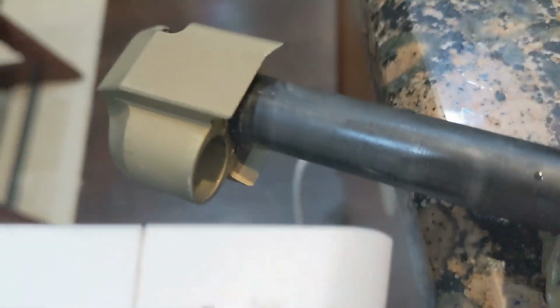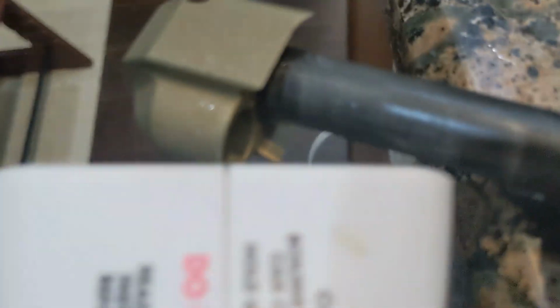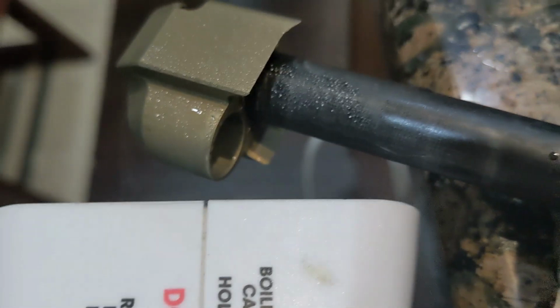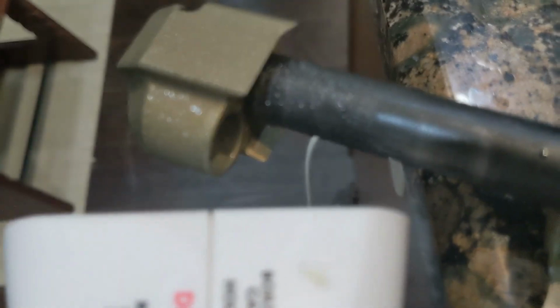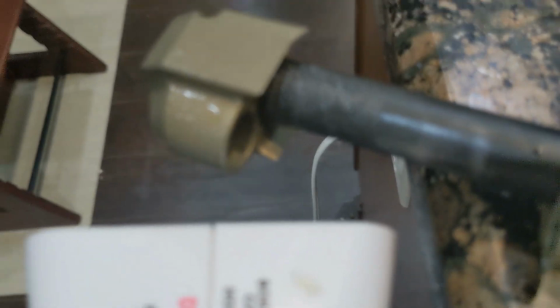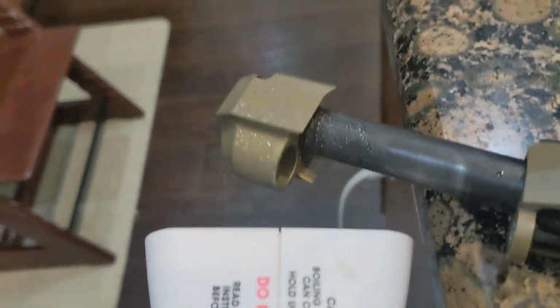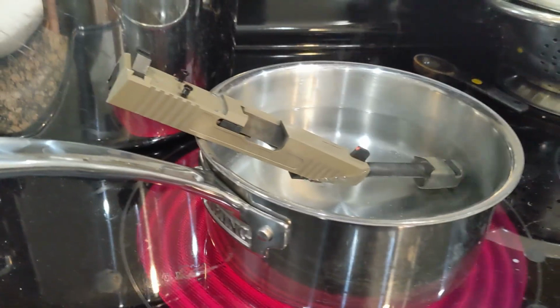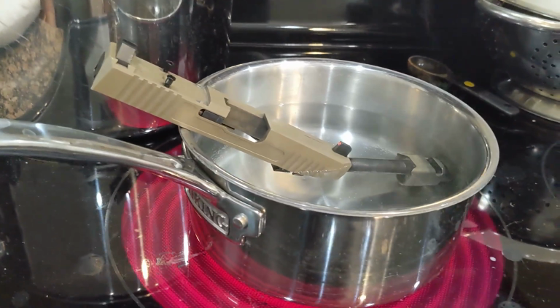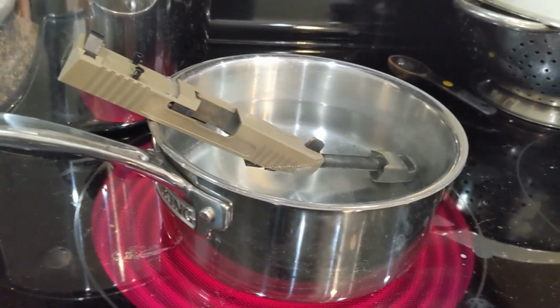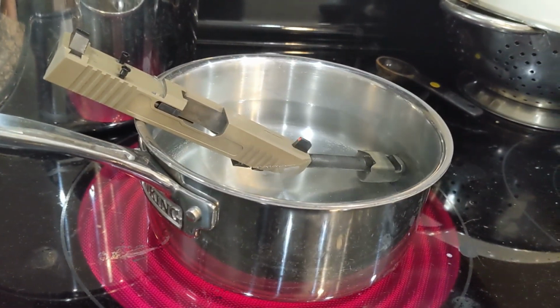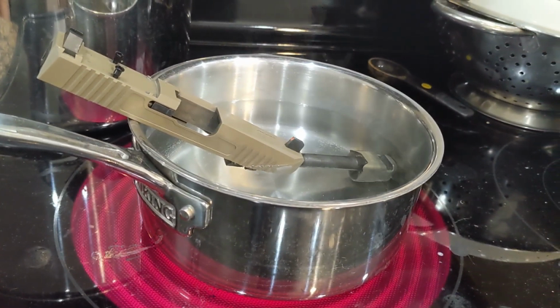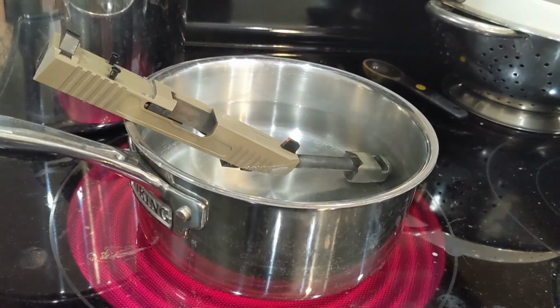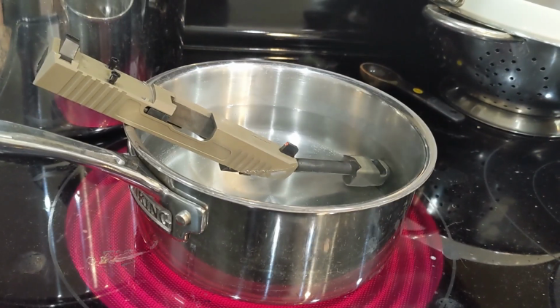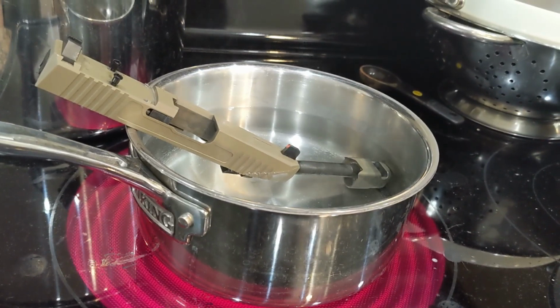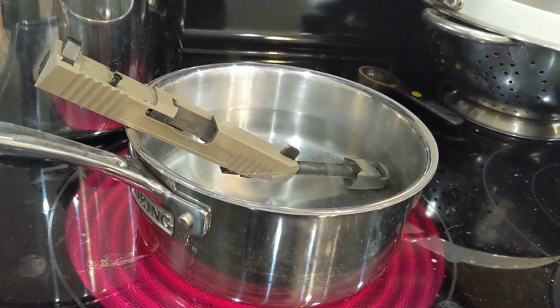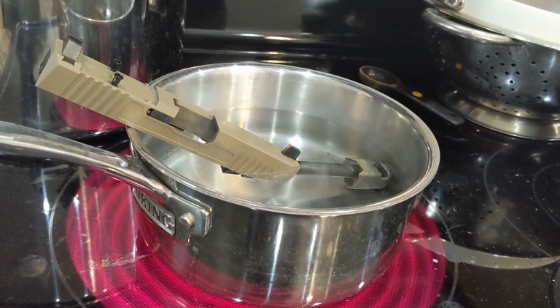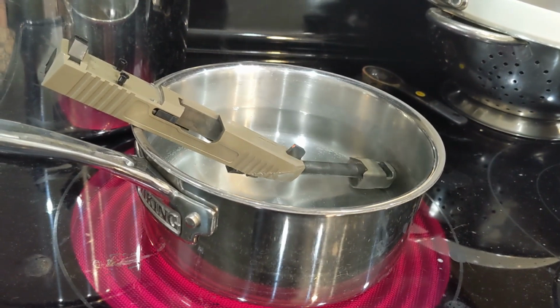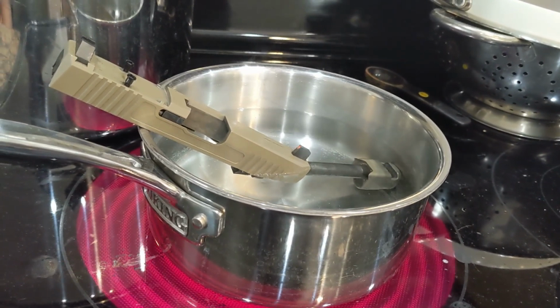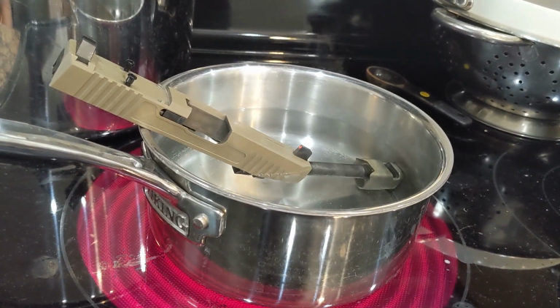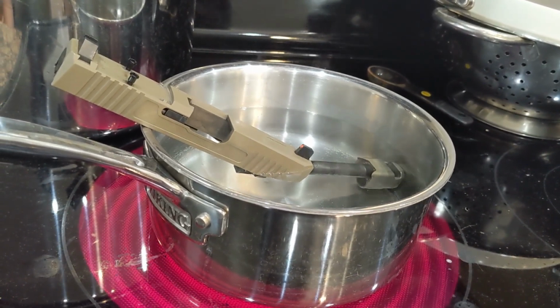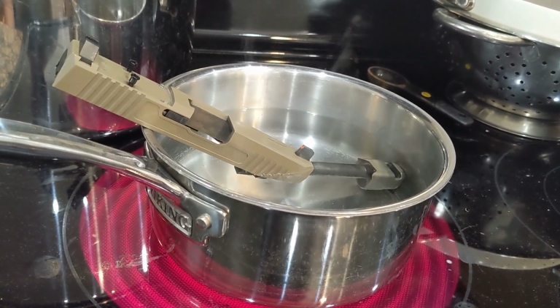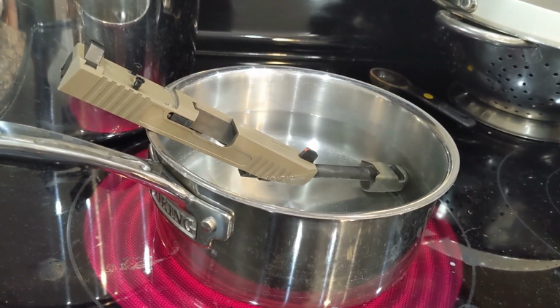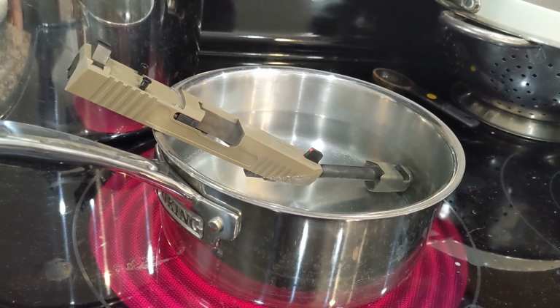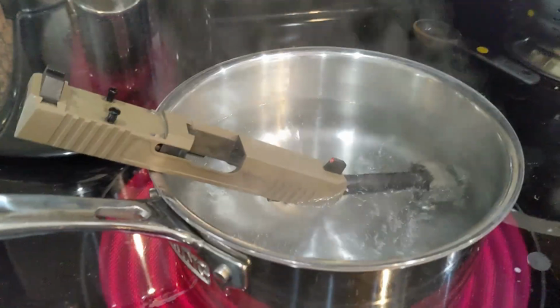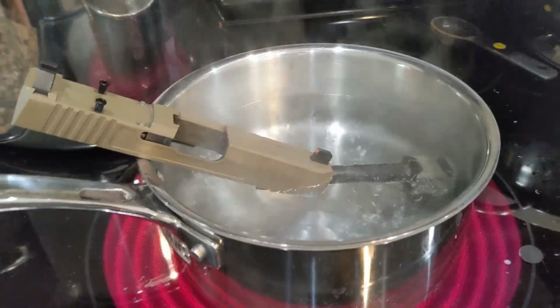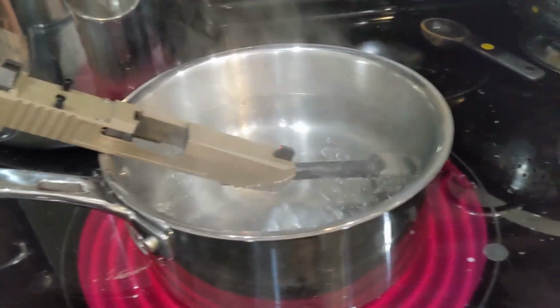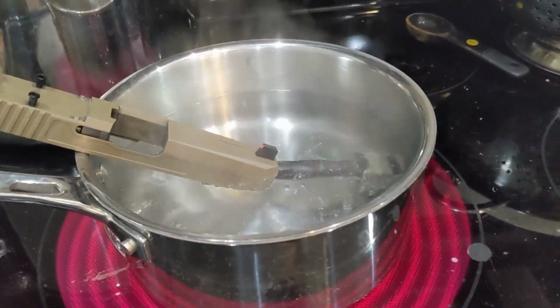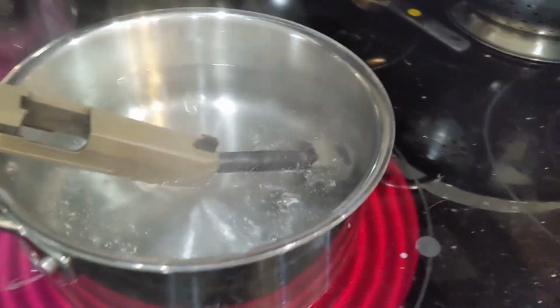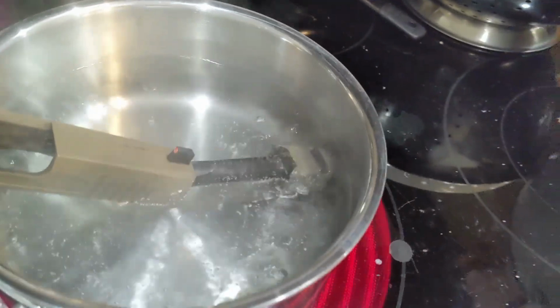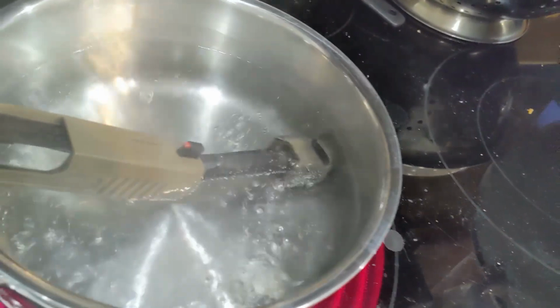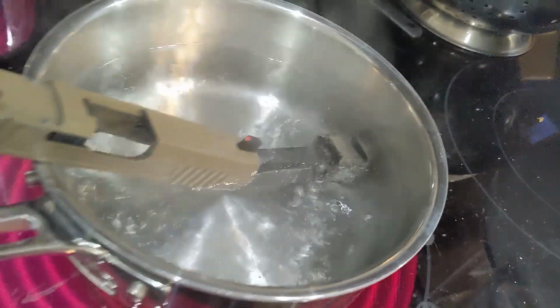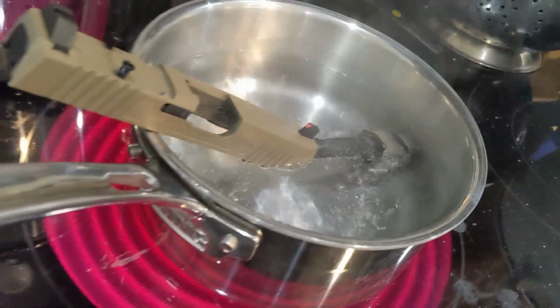The only thing that worked for me was boiling the thing for about 30 minutes in water. Every now and then I'd take it out and let the water vapor surround the muzzle device and comp. Supposedly it isn't the heat that breaks down the Rockset, it's the water — but I don't know. This is the only thing that would work for me.